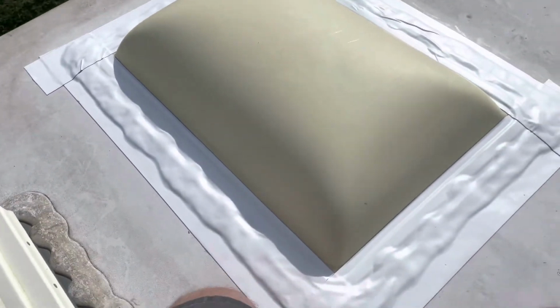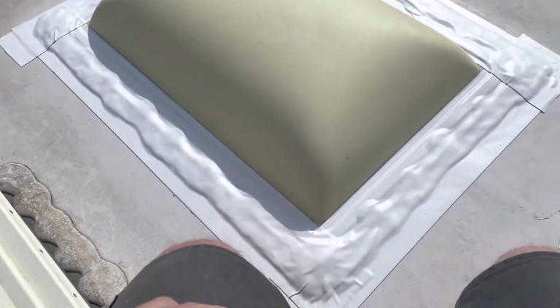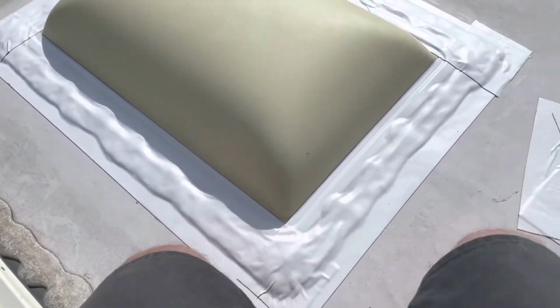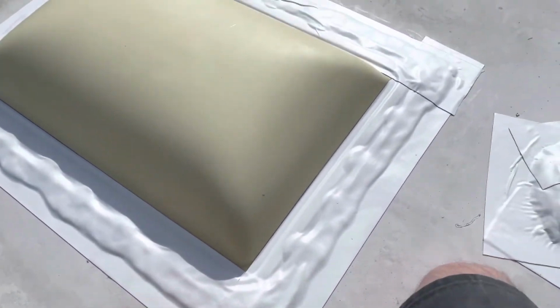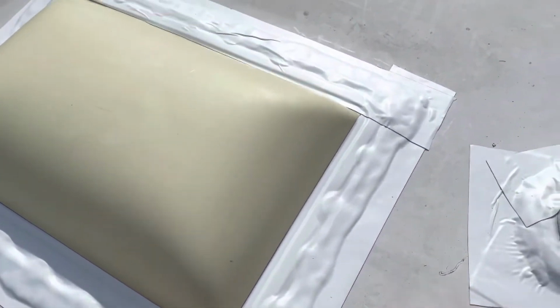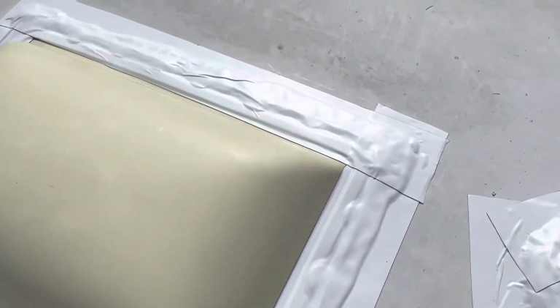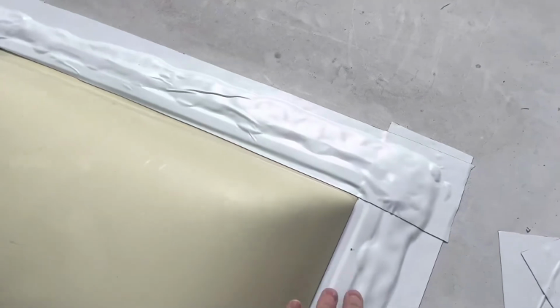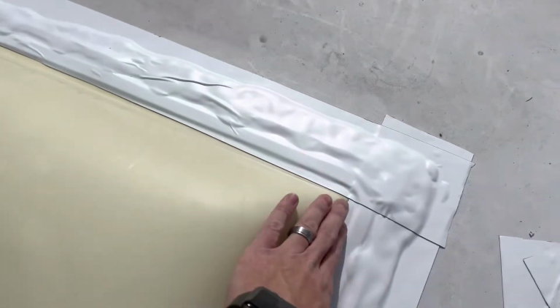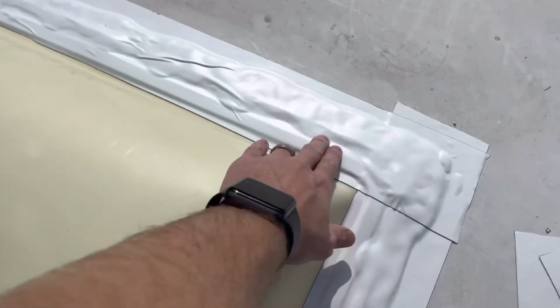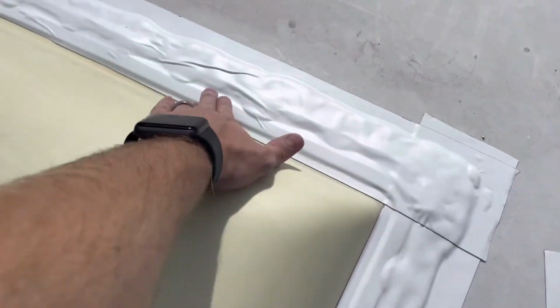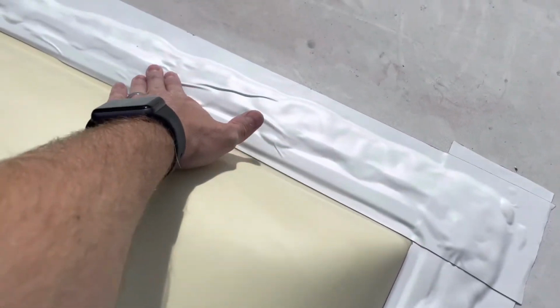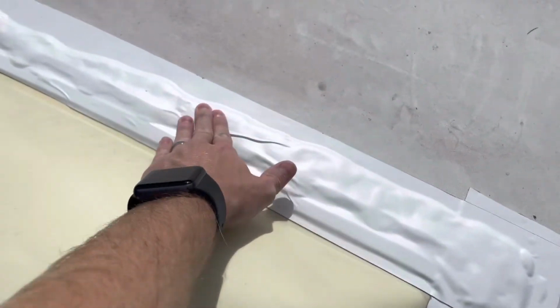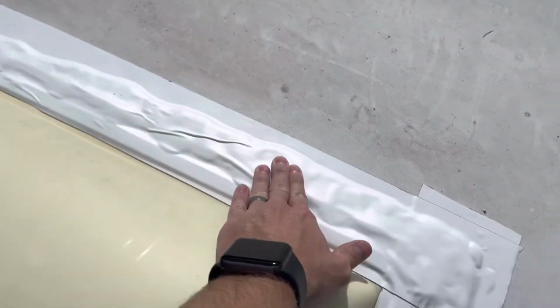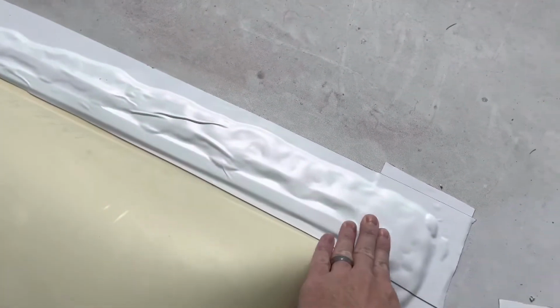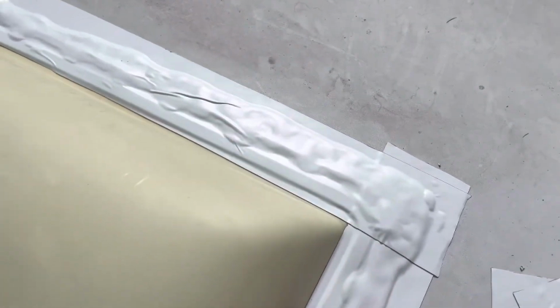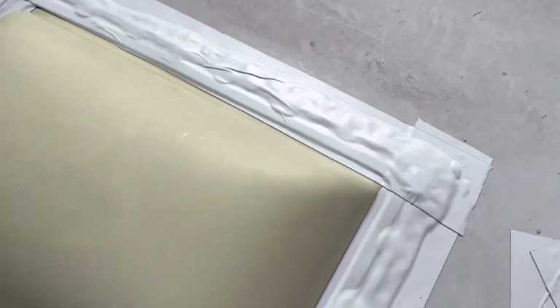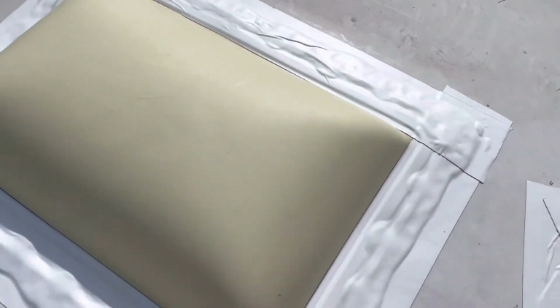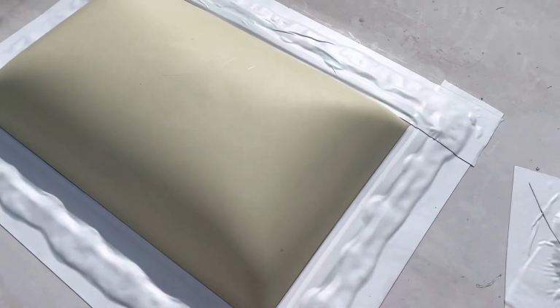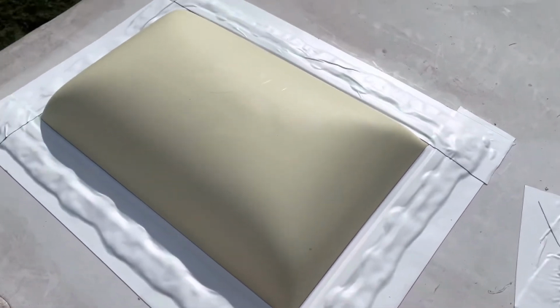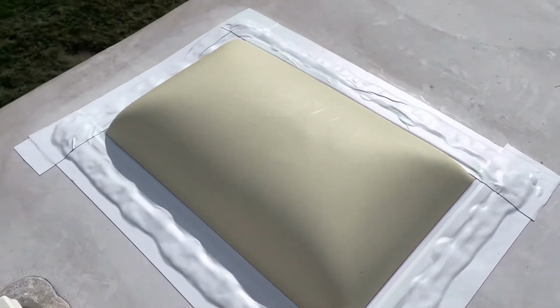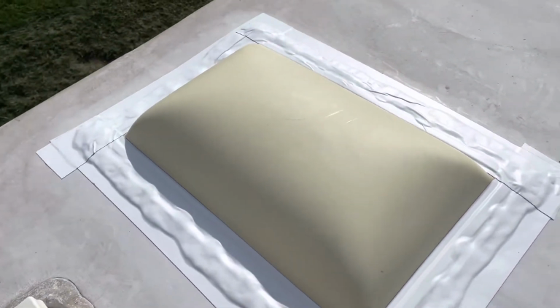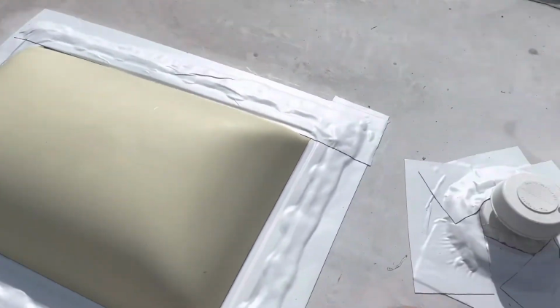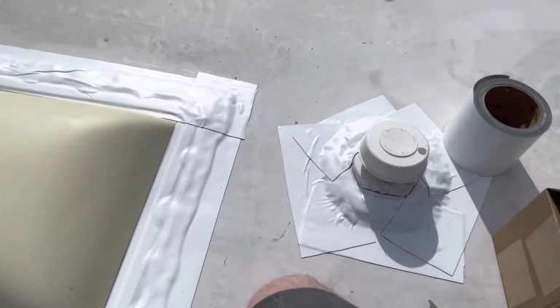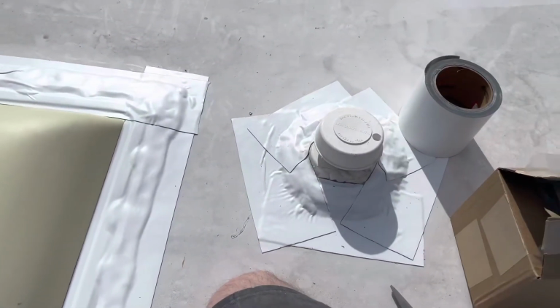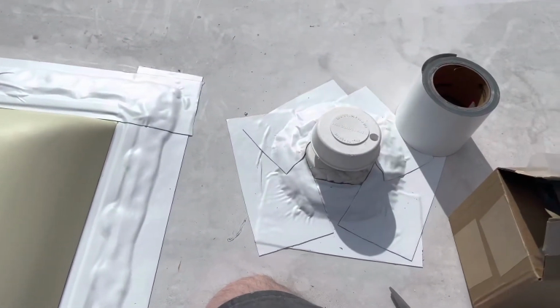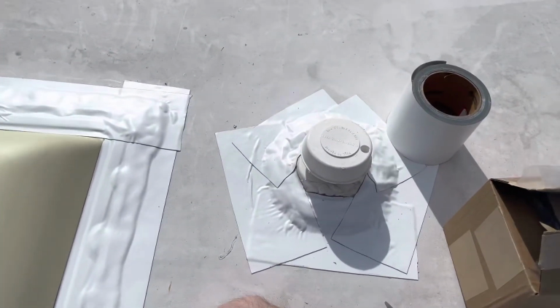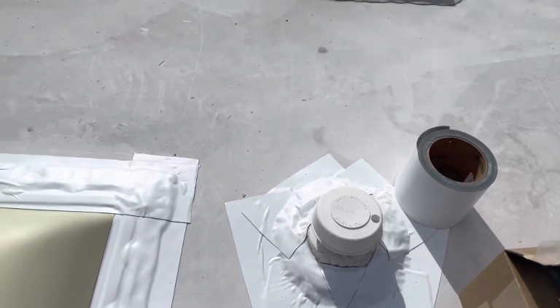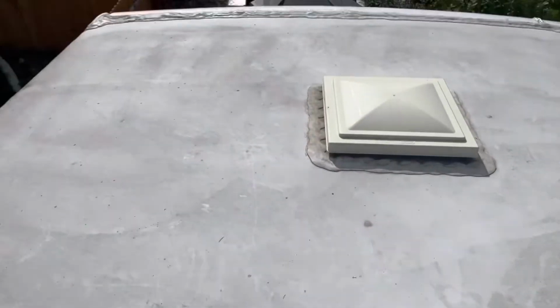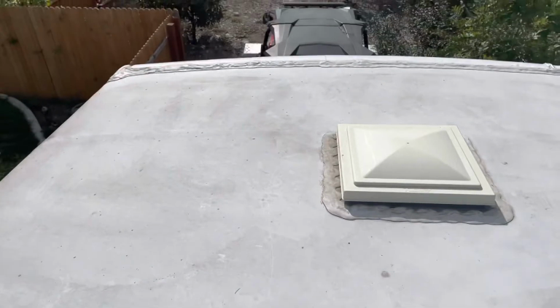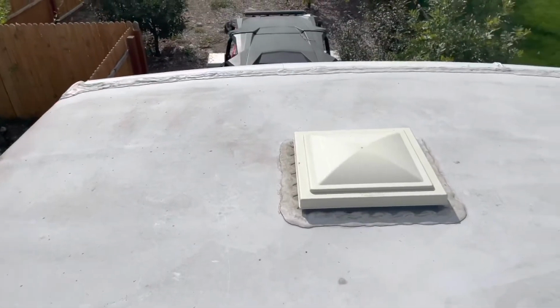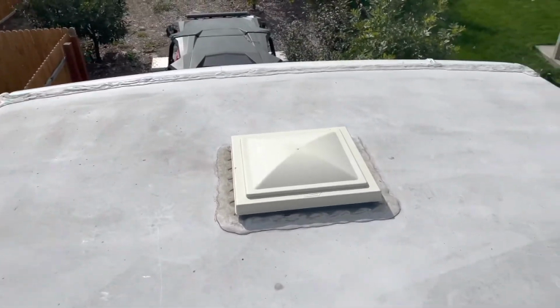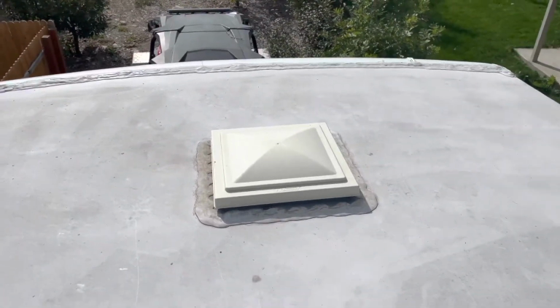All finished up and around — overlapping, pressing down everywhere, making sure everything is stuck down. Now we've got that vent done. Time to move to the front cap.